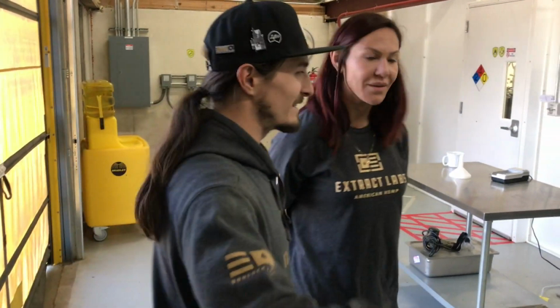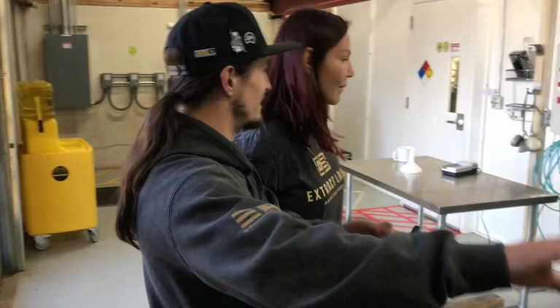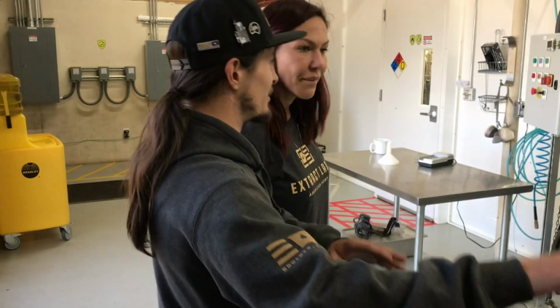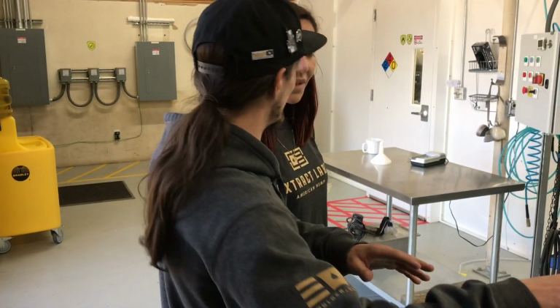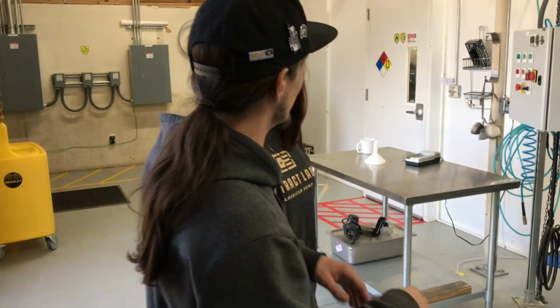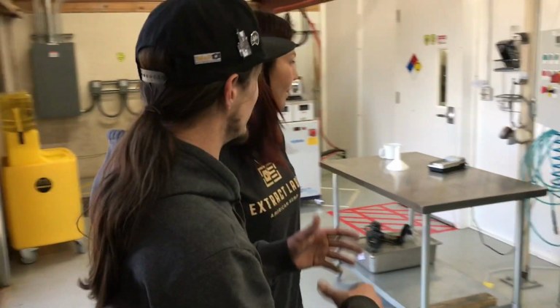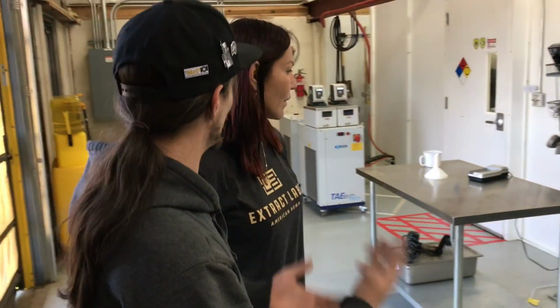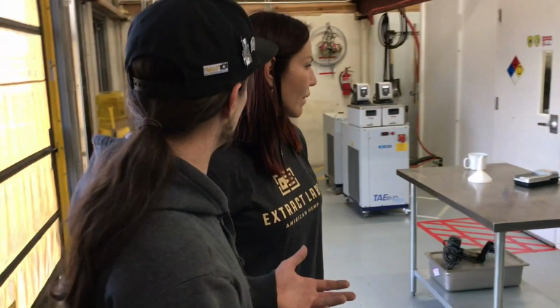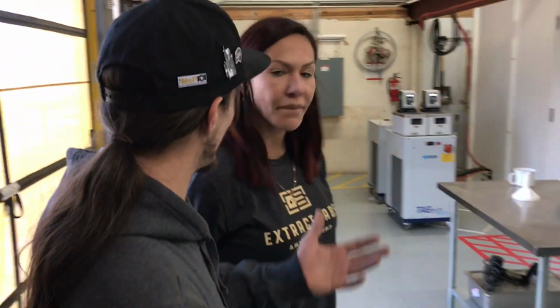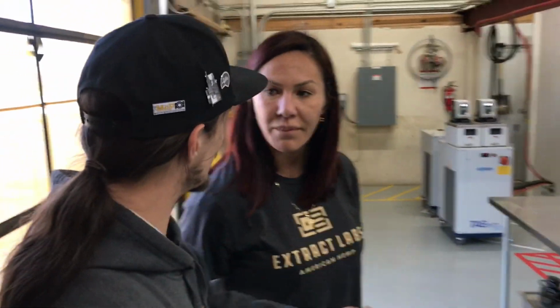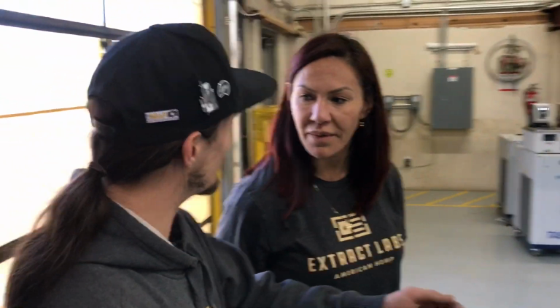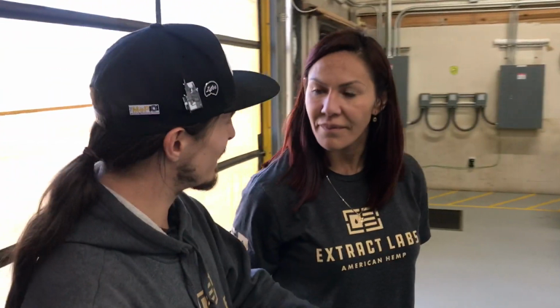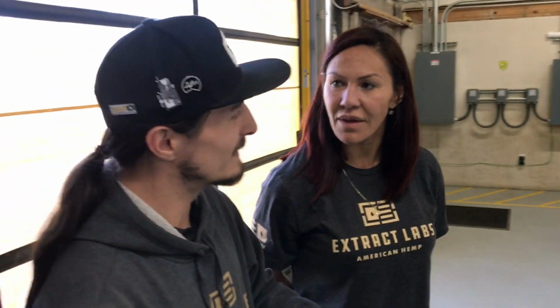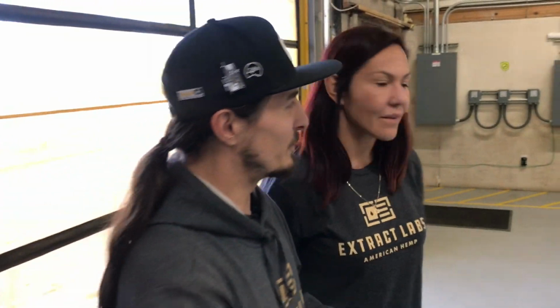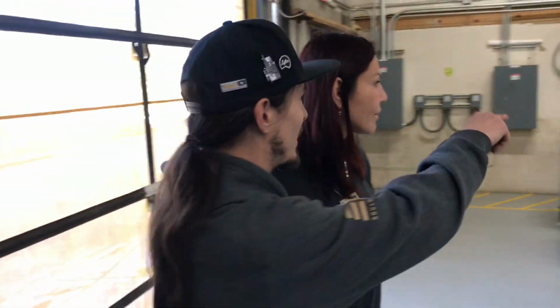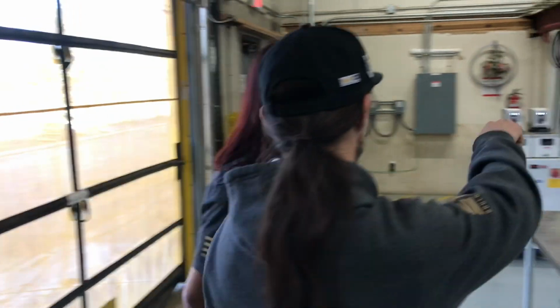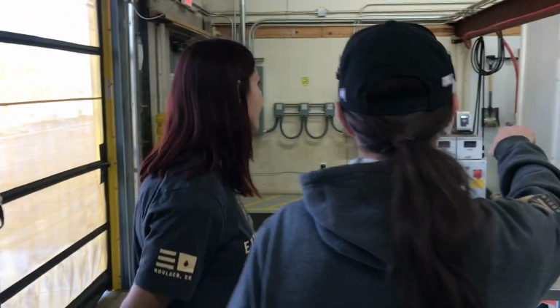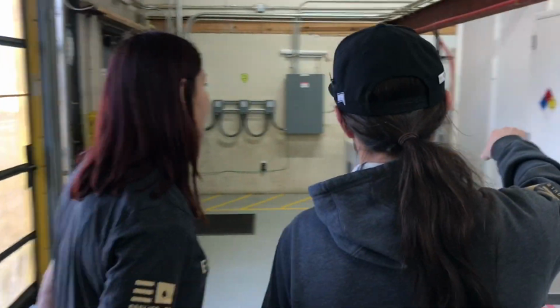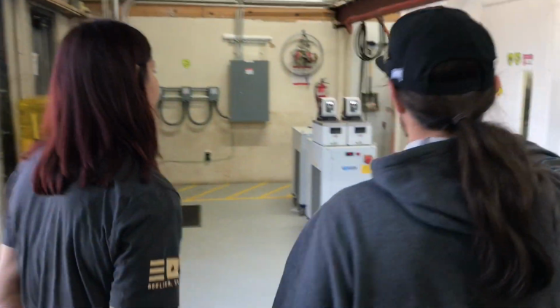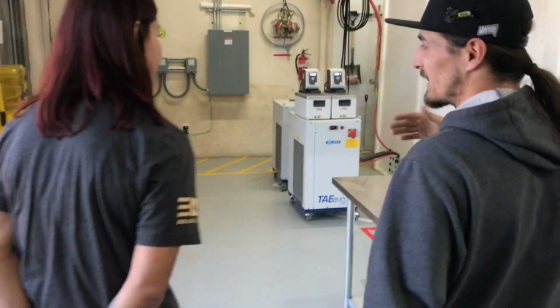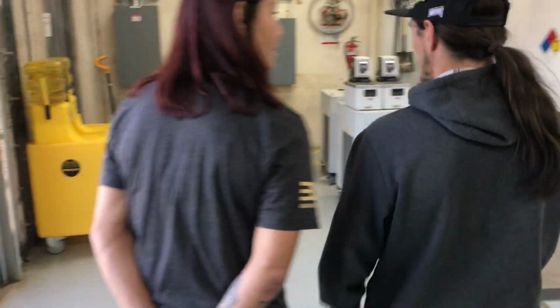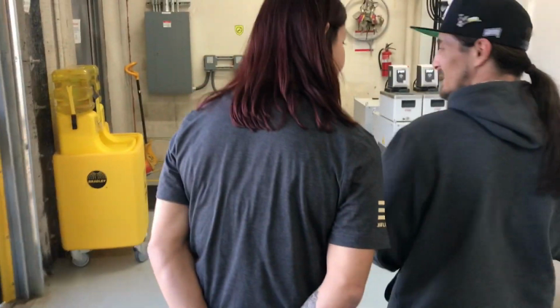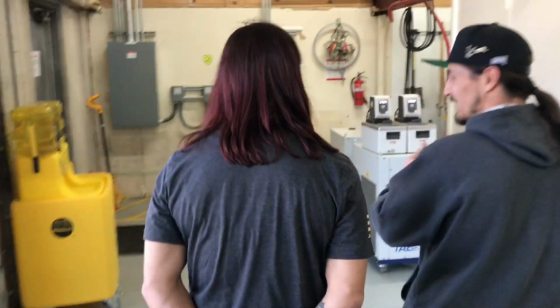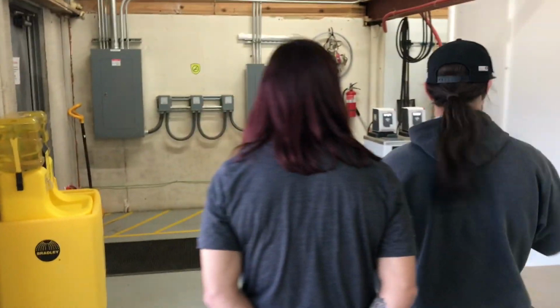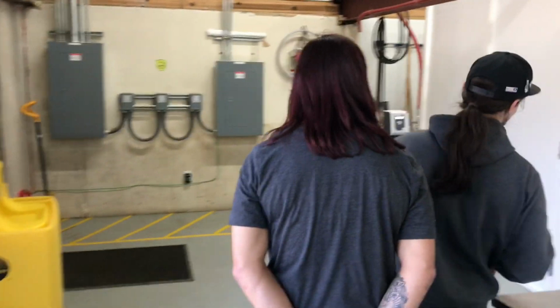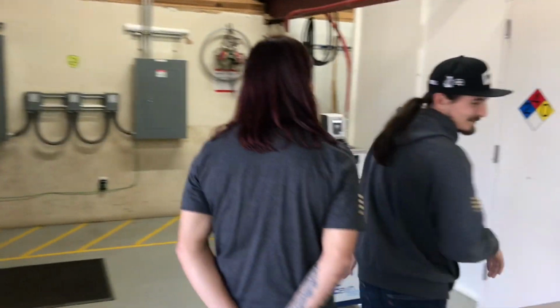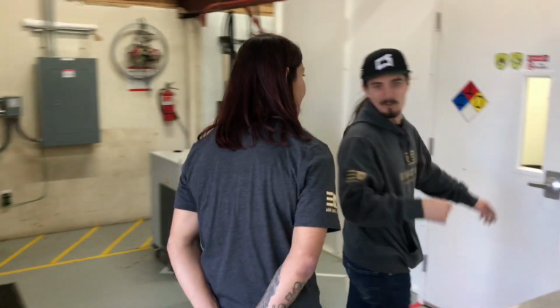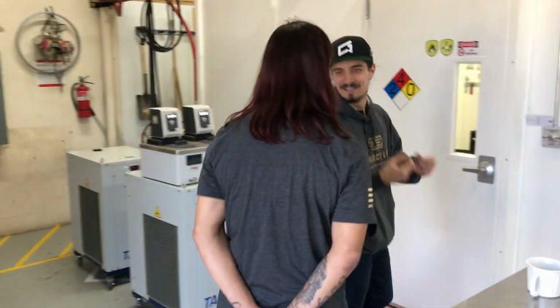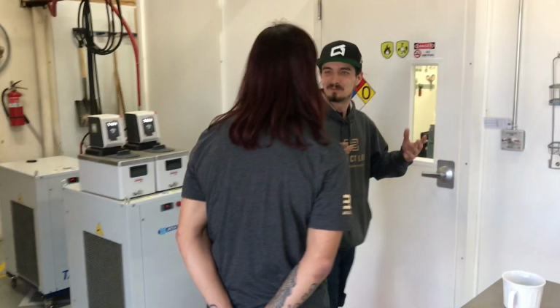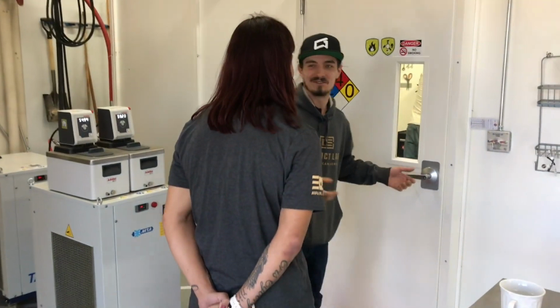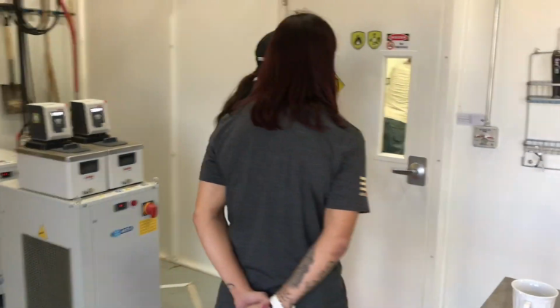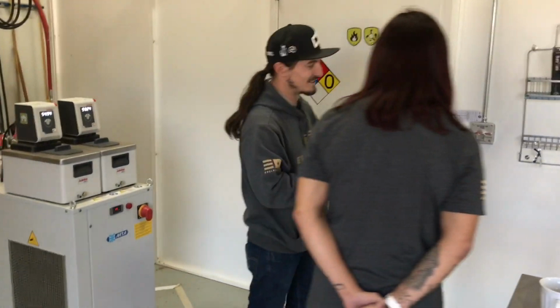This is a CO2 extractor right here. You've heard of propane — you cook with propane and everything. We can extract with it in here. It's another machine that kind of does it. But propane can be a little explosive, so we keep everything hidden.